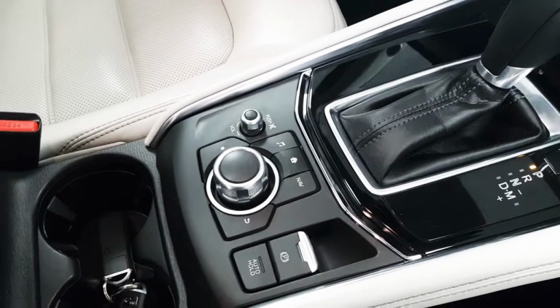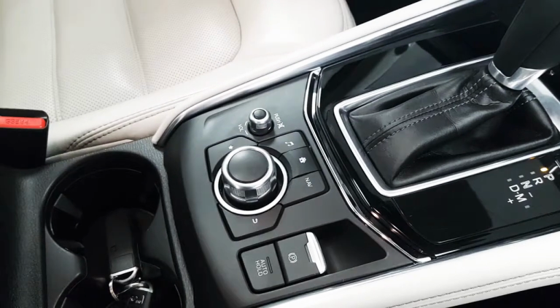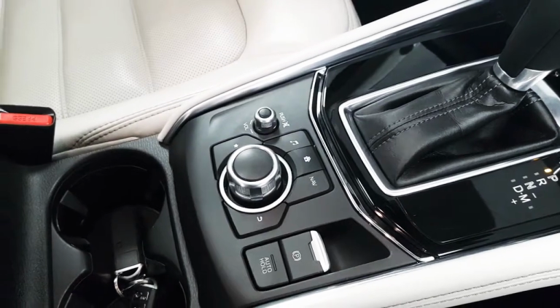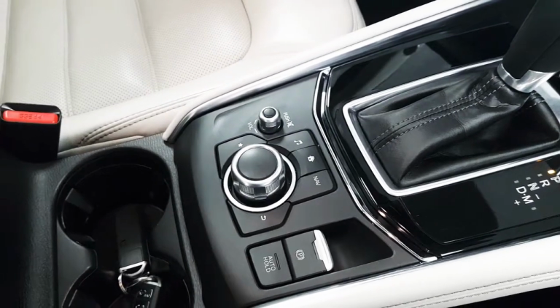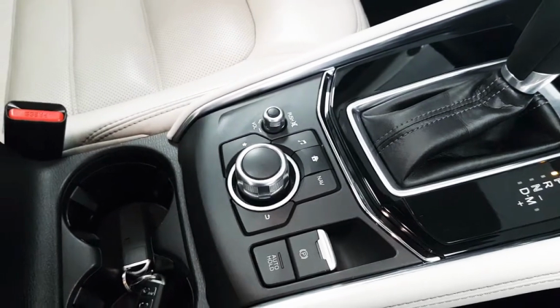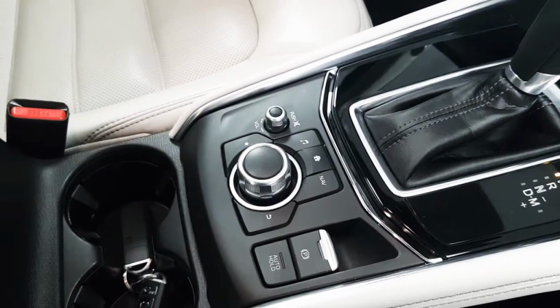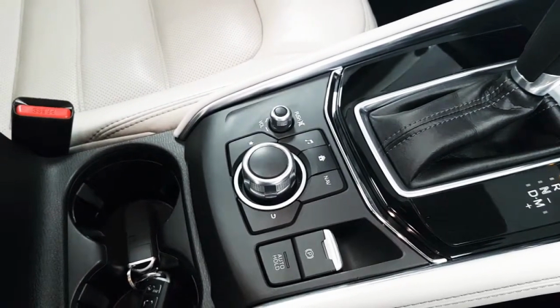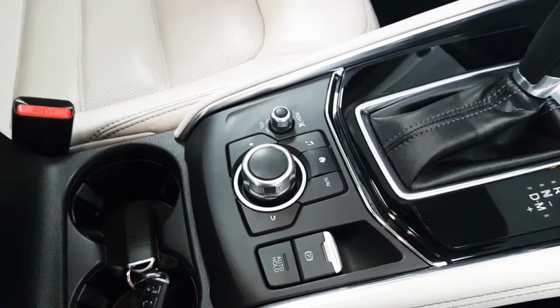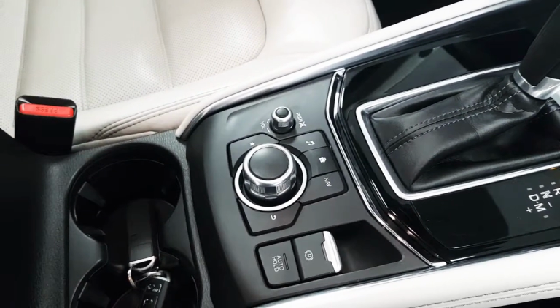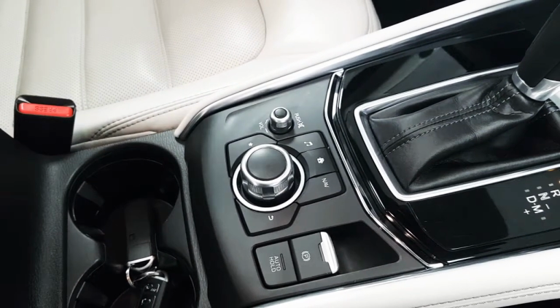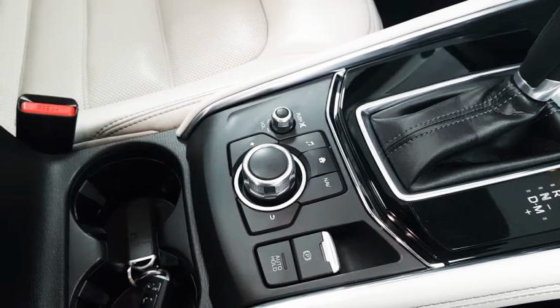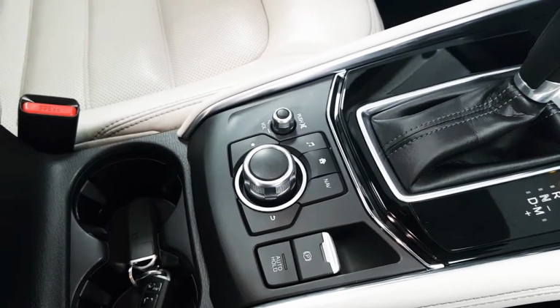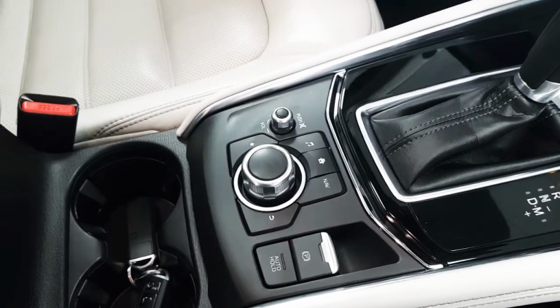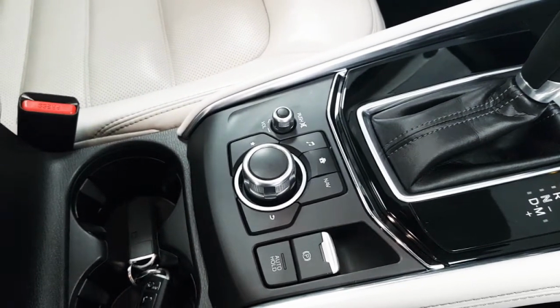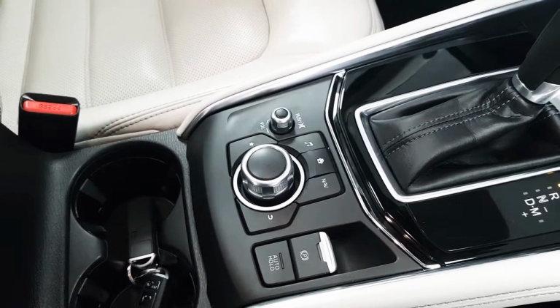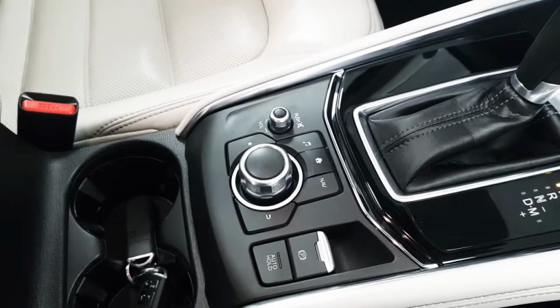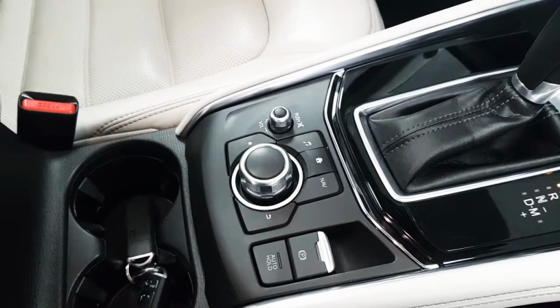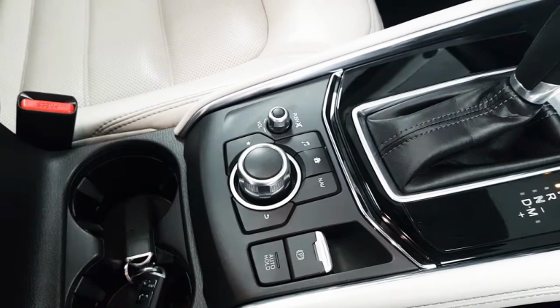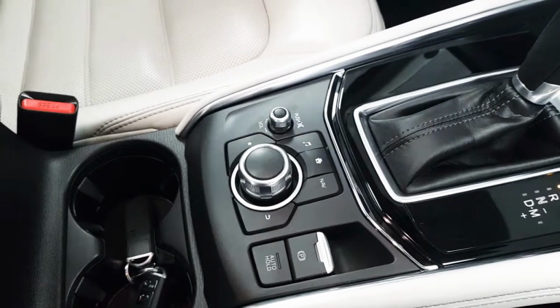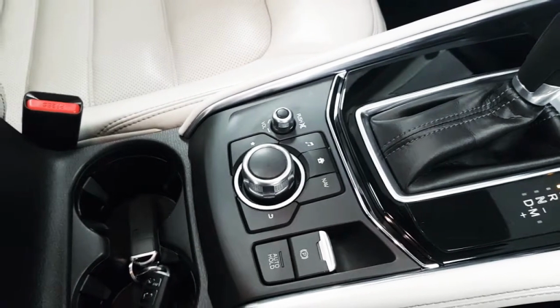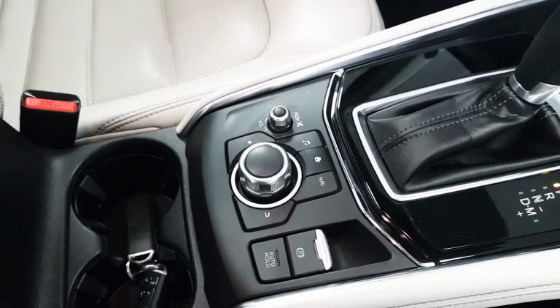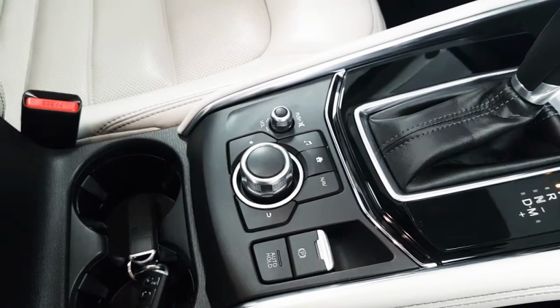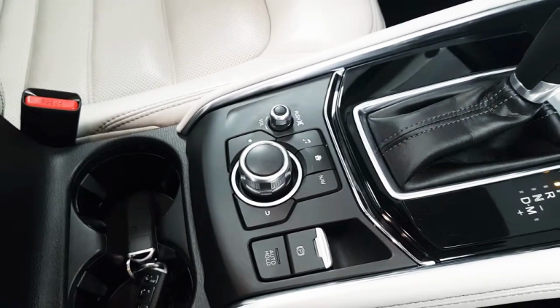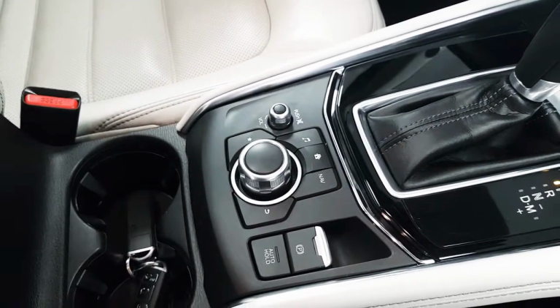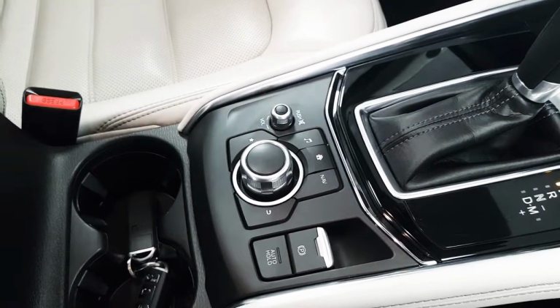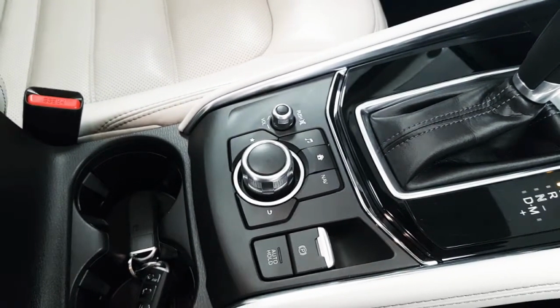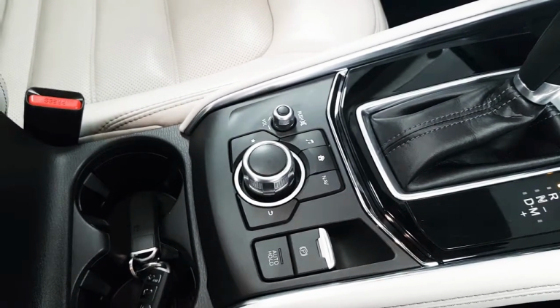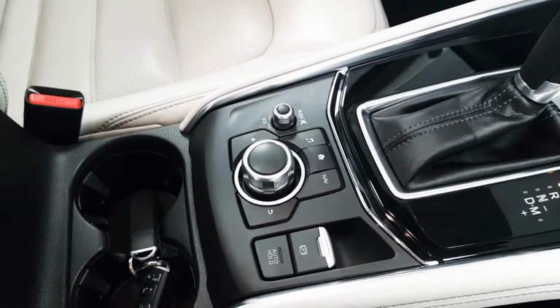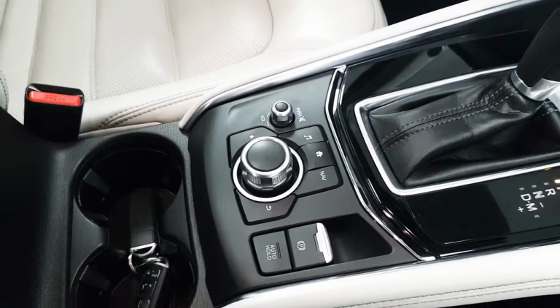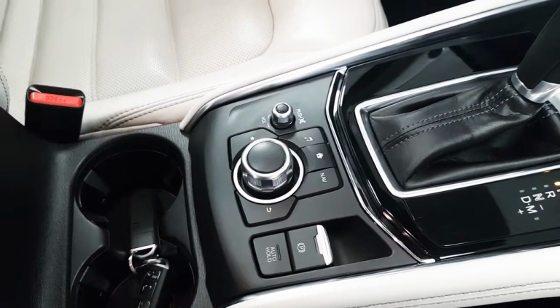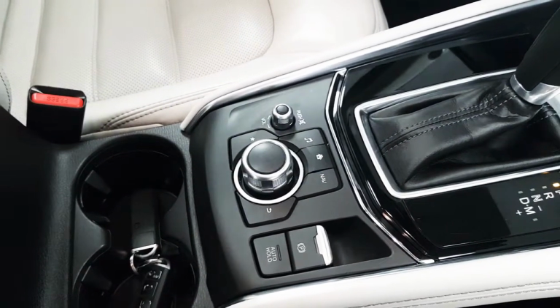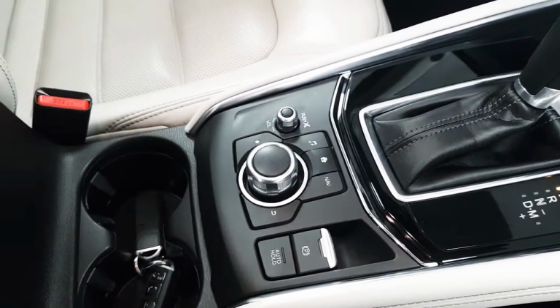Here we have the toggle wheel to control the infotainment screen as well as some shortcut buttons. You'll notice this car also comes equipped with a fully electronic handbrake which features auto hold.